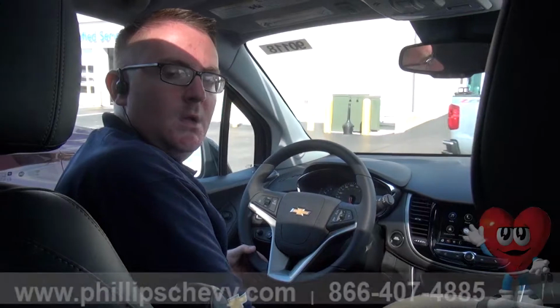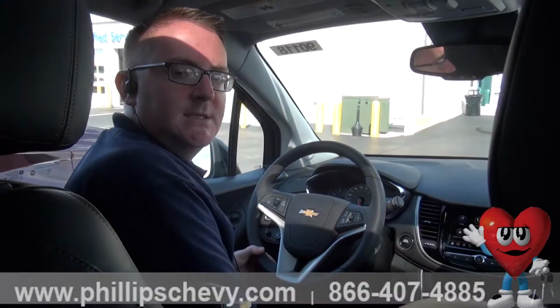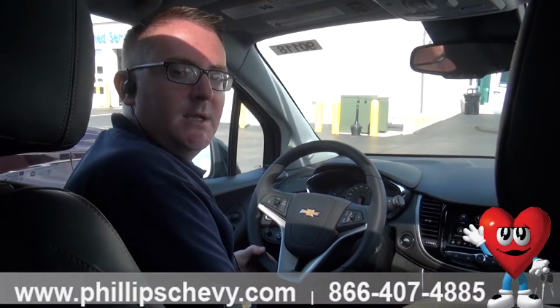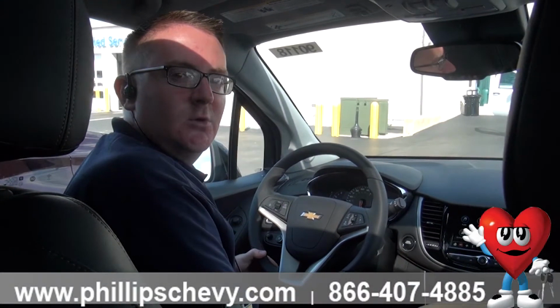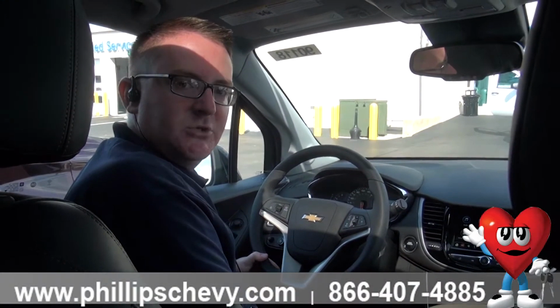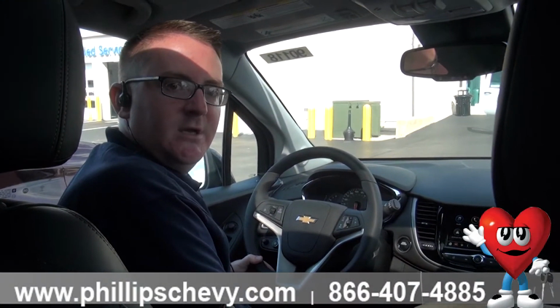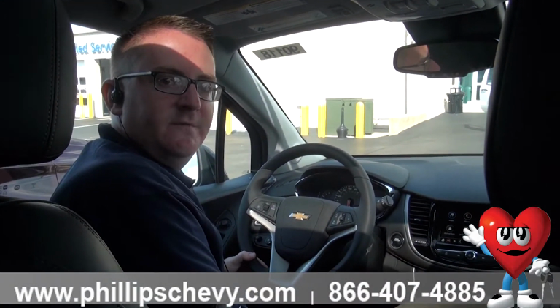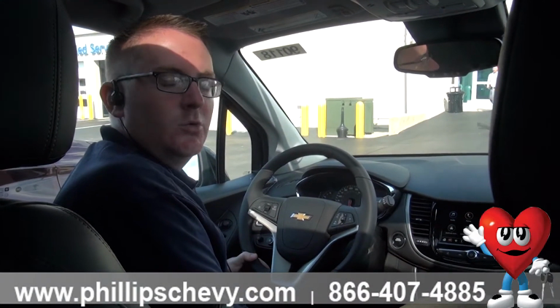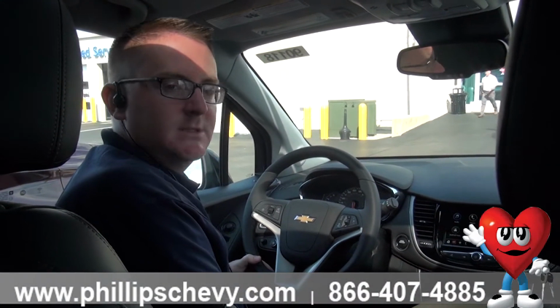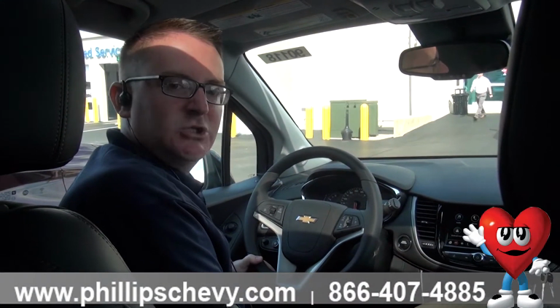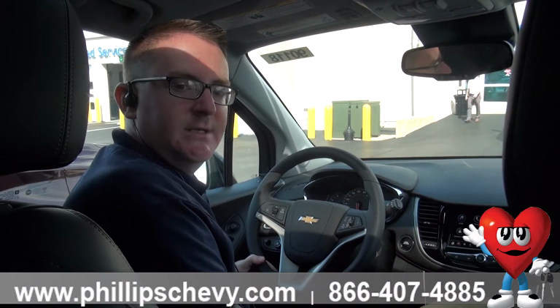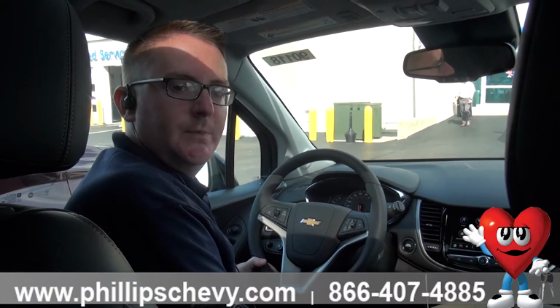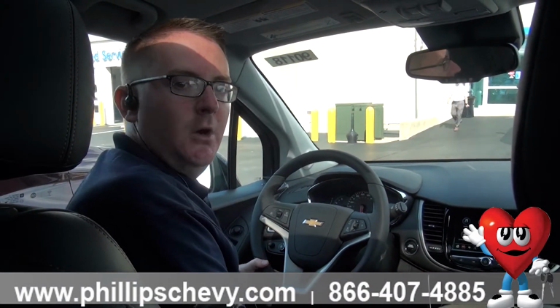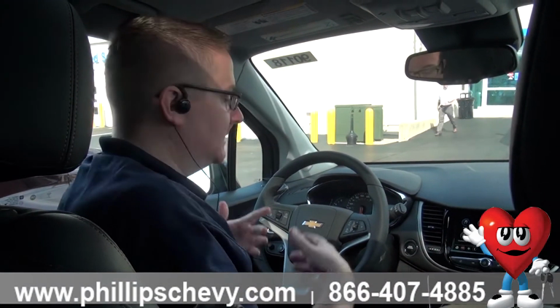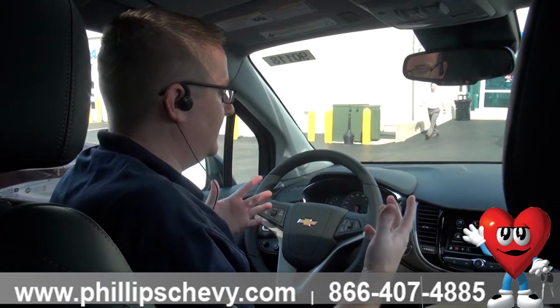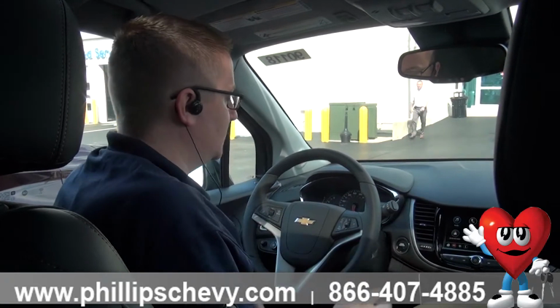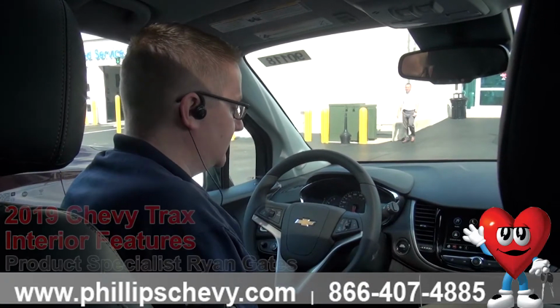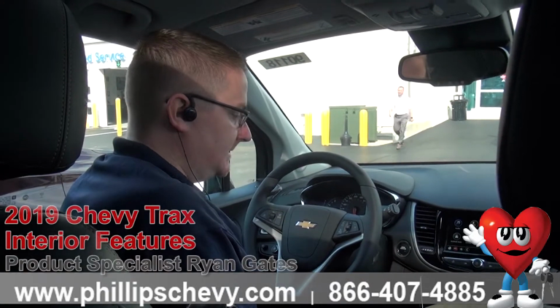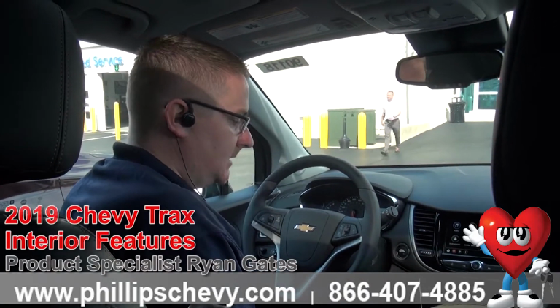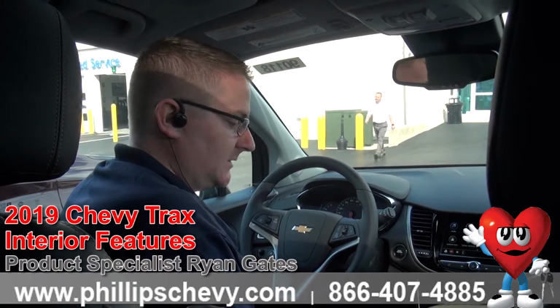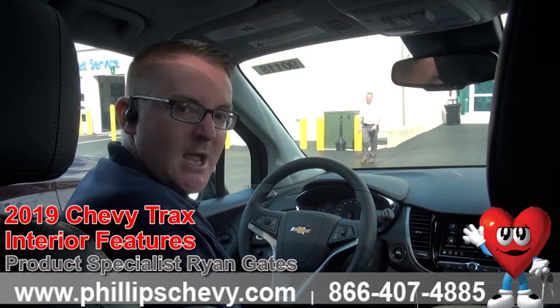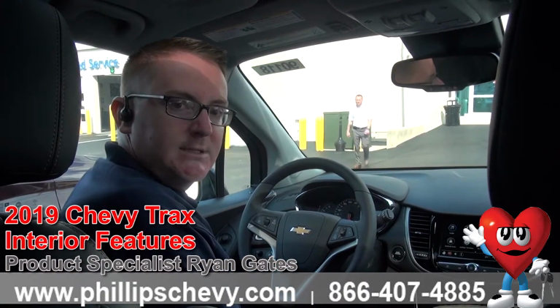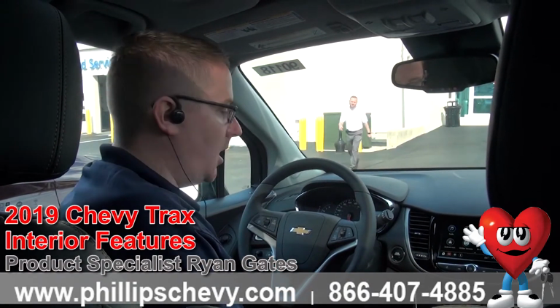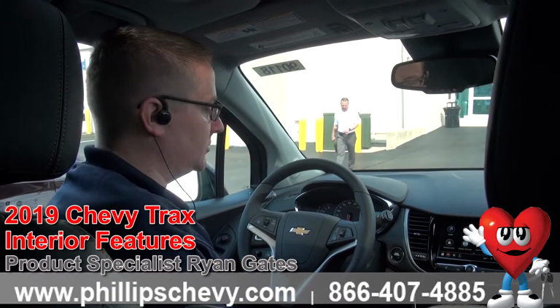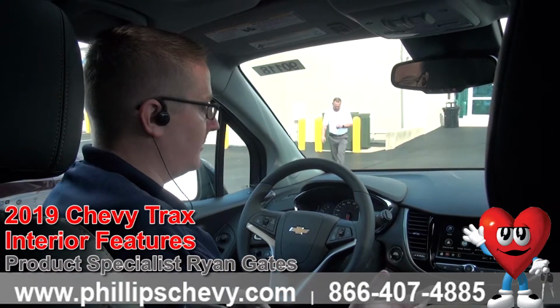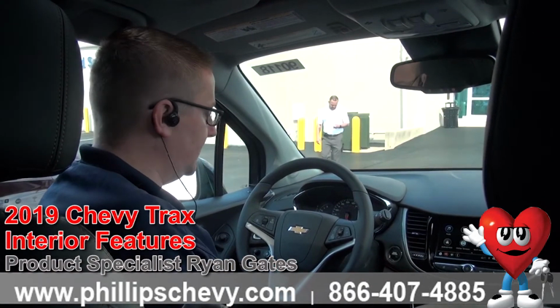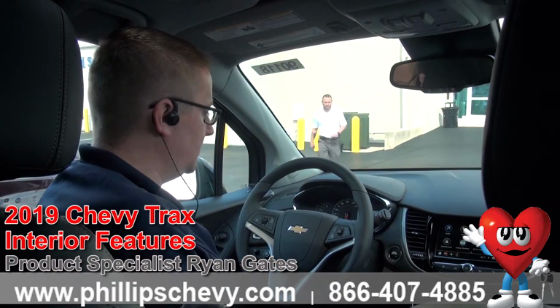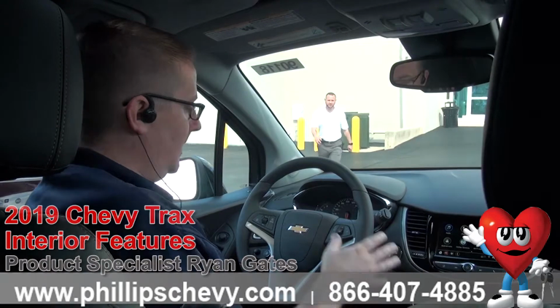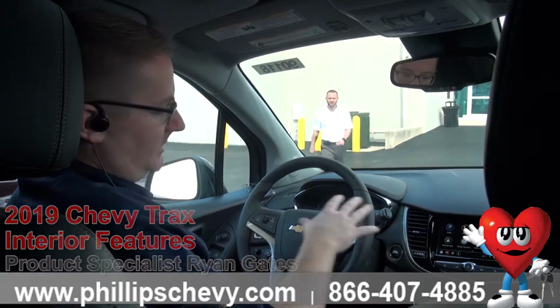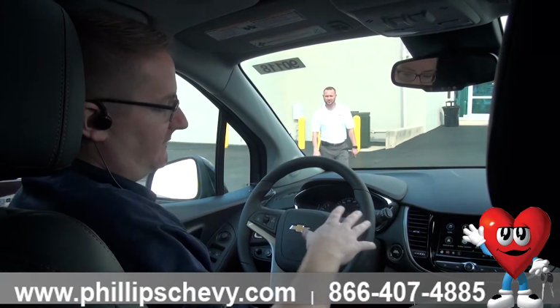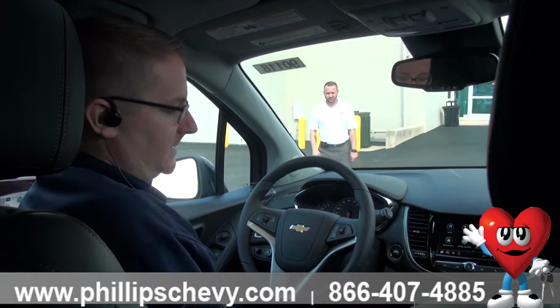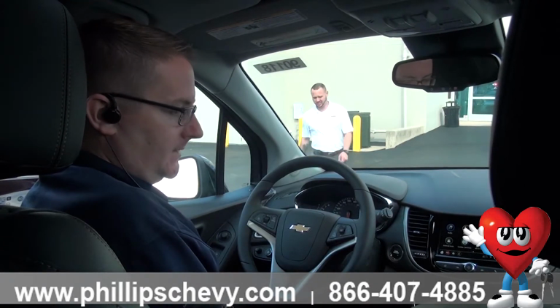Hey guys, Ryan Gates here with Phillips Chevrolet of Frankfort, your number one selling Chevrolet dealership in Illinois. Today I'm in this 2019 Chevrolet Trax LT All-Wheel Drive Redline Edition. I'm going to show you some of the features and the breakdown.